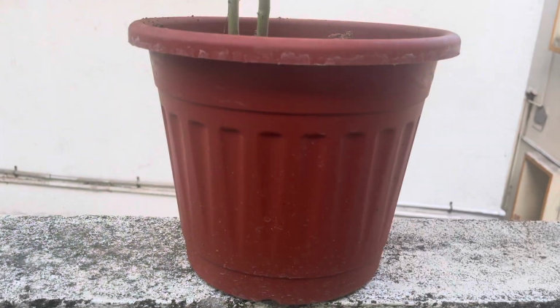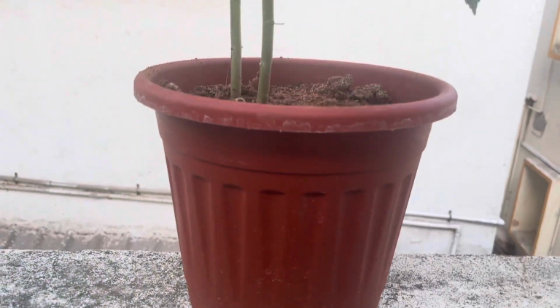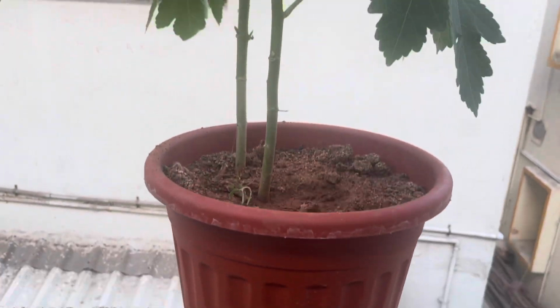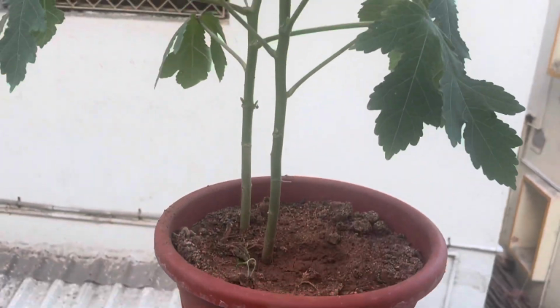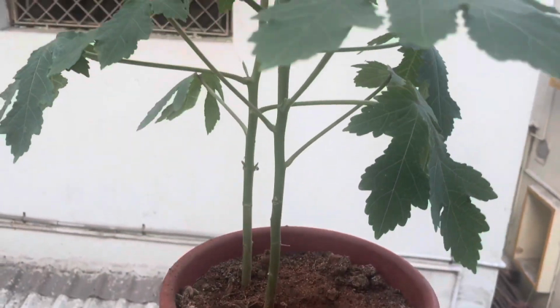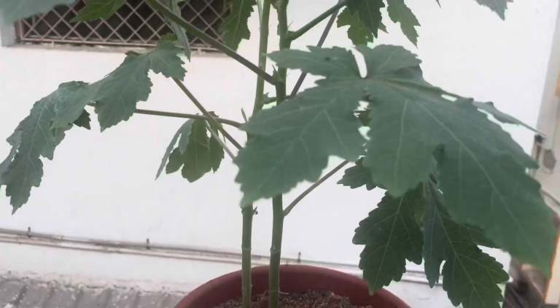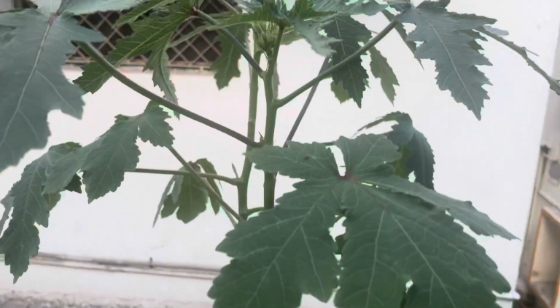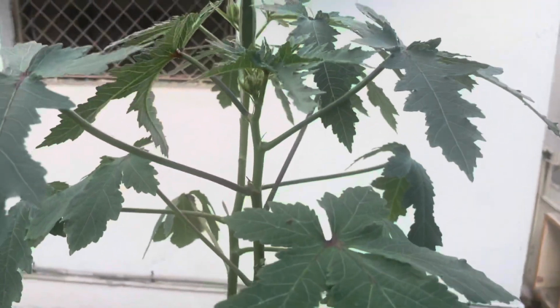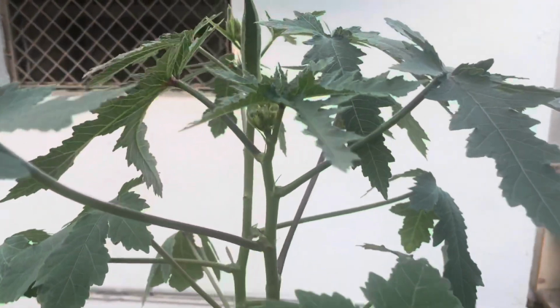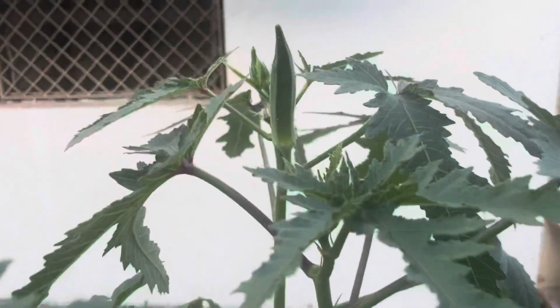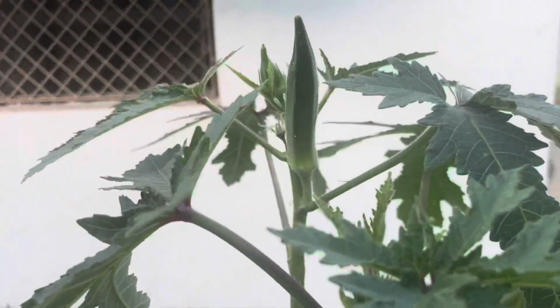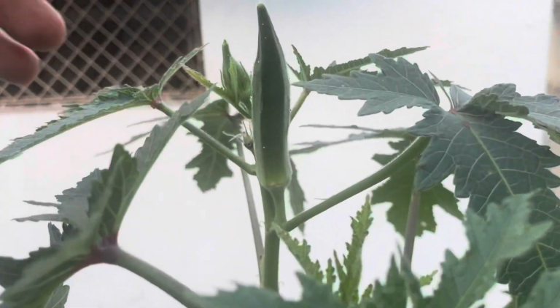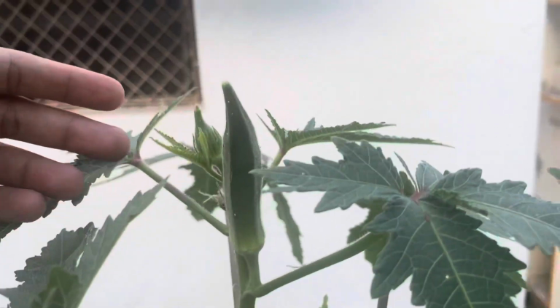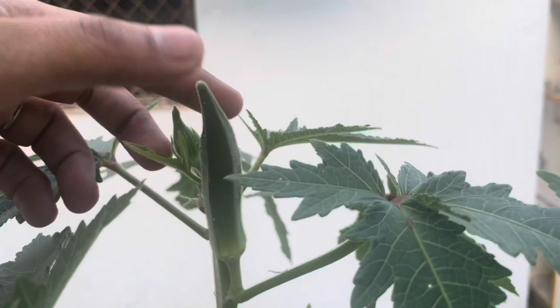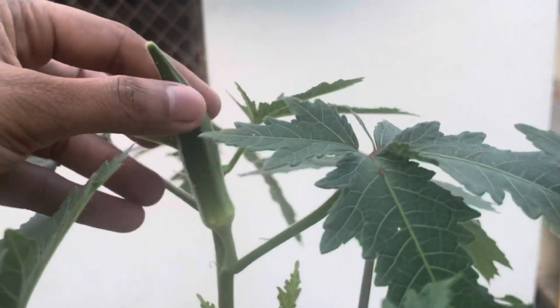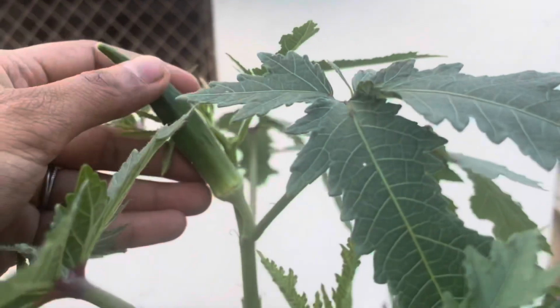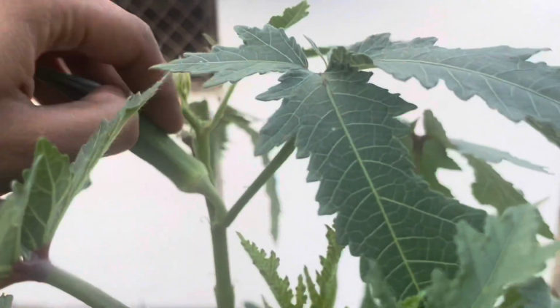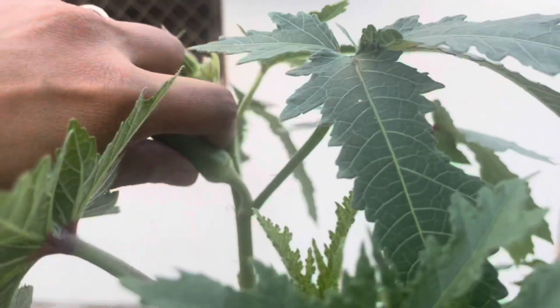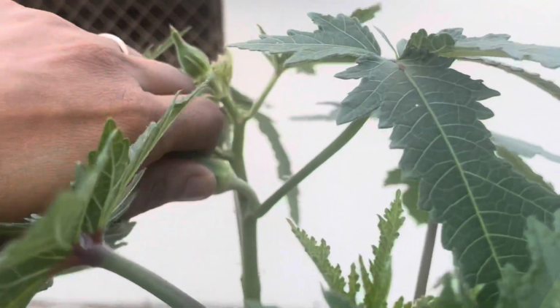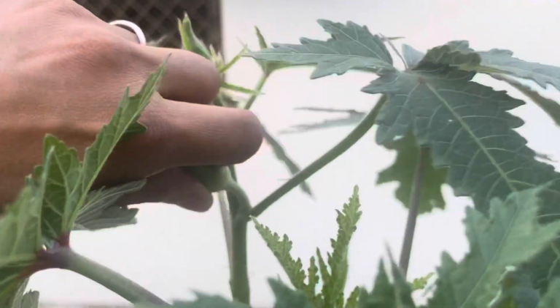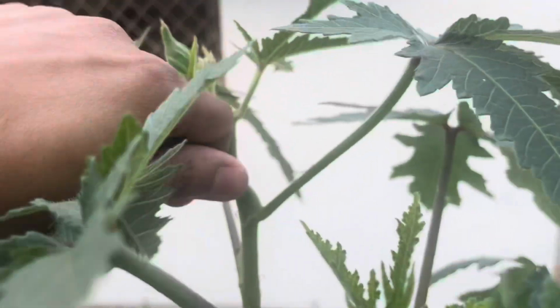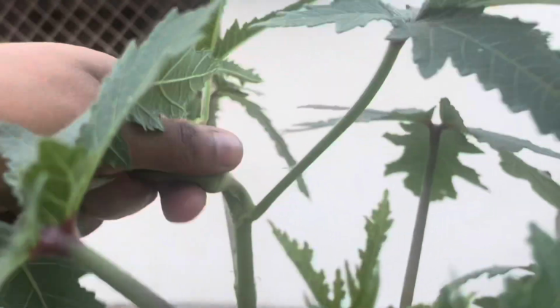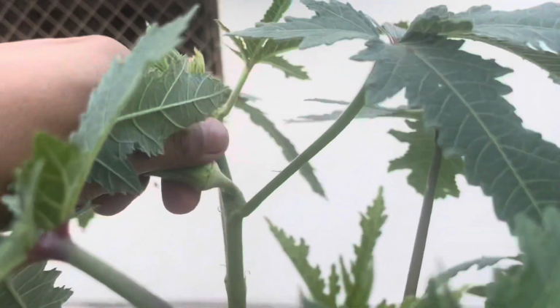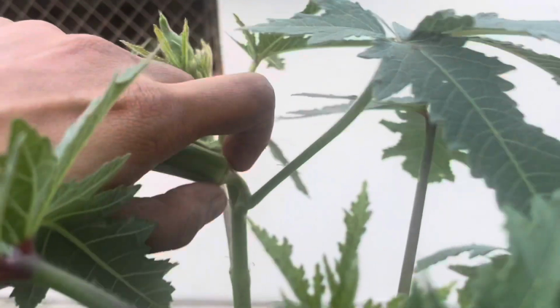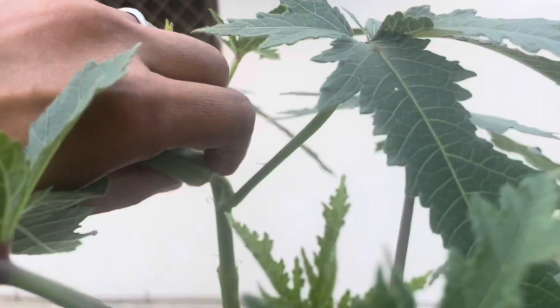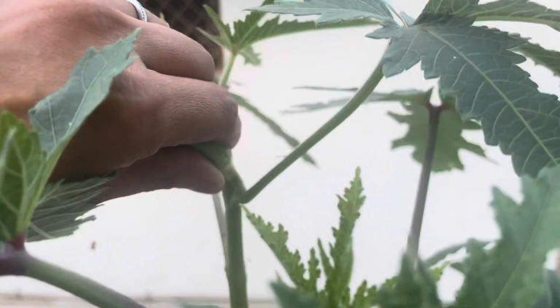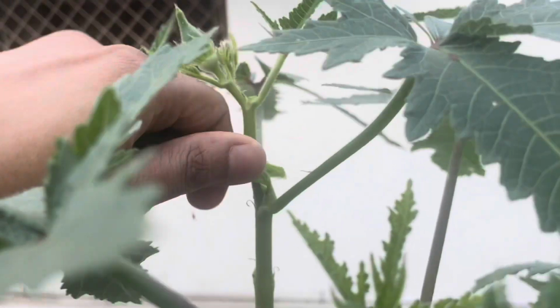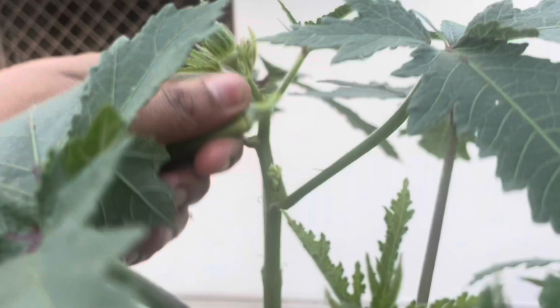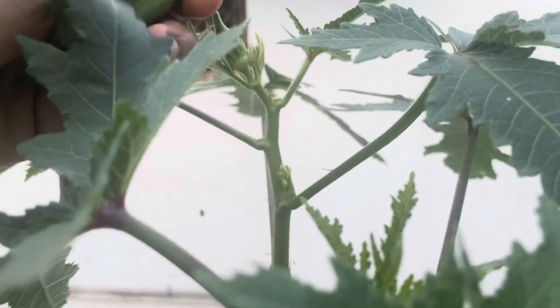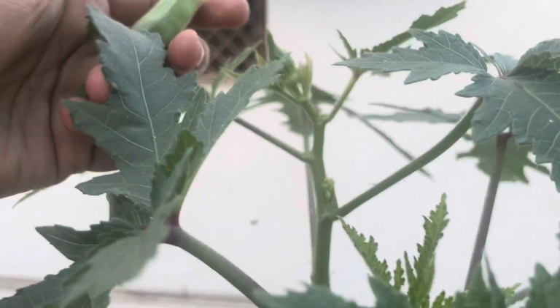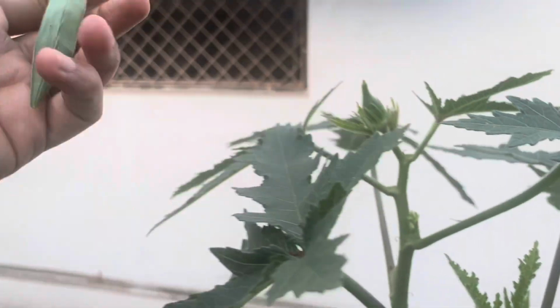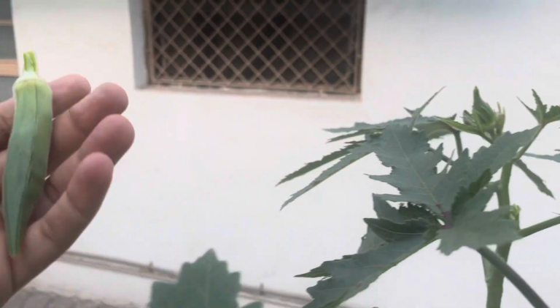These plants live up to 120 or 150 days, after which they start to die off slowly. Remove the old plants, start sowing new seeds, and repeat the plantation all over again.